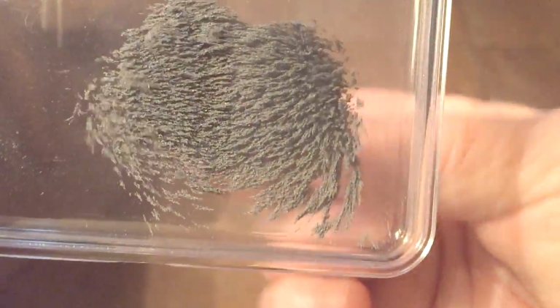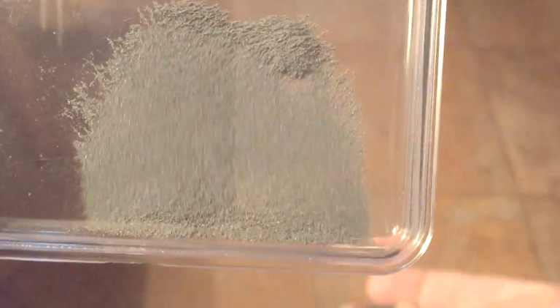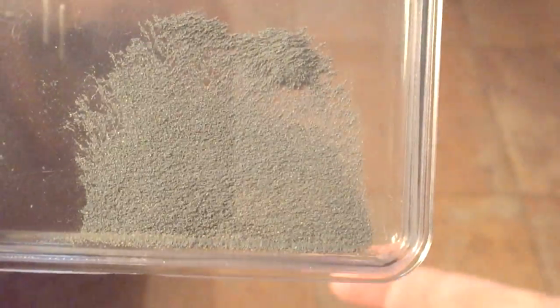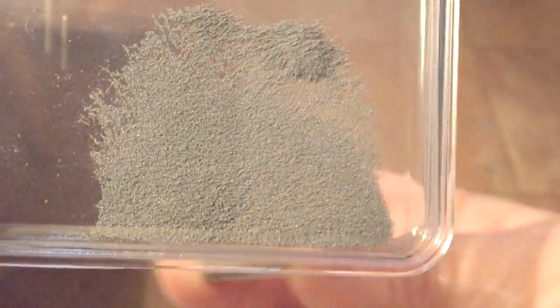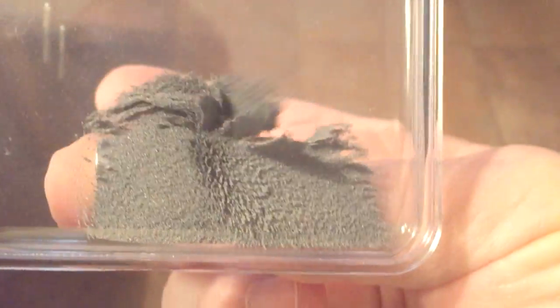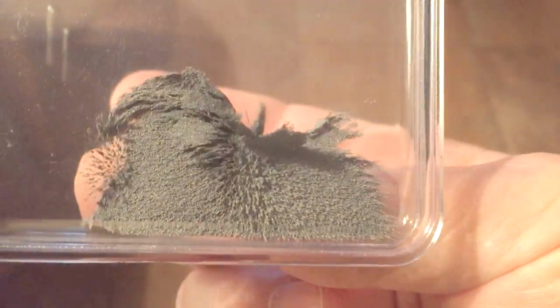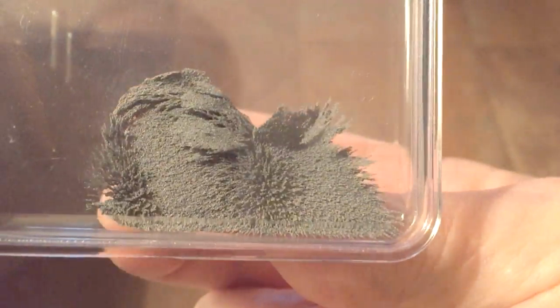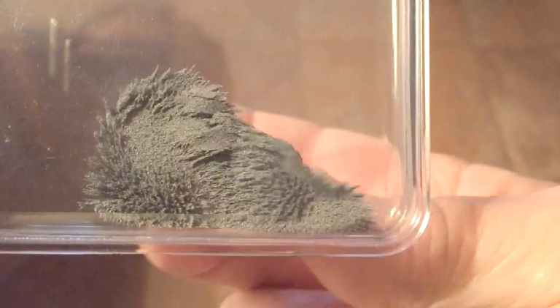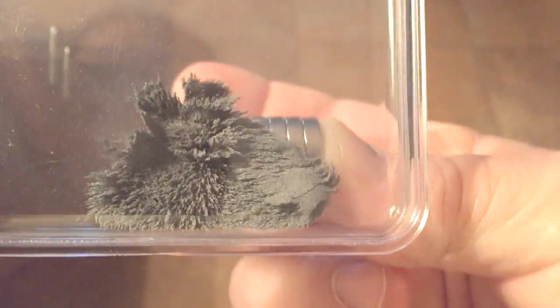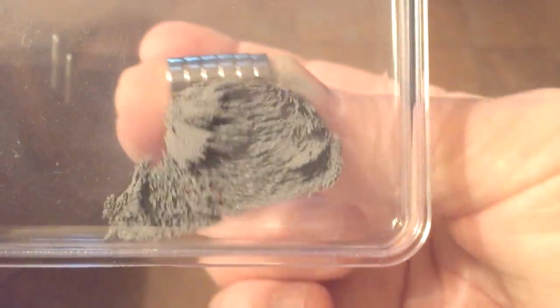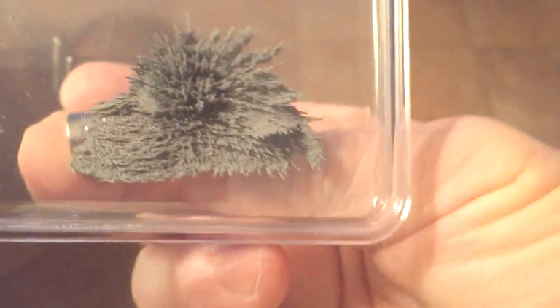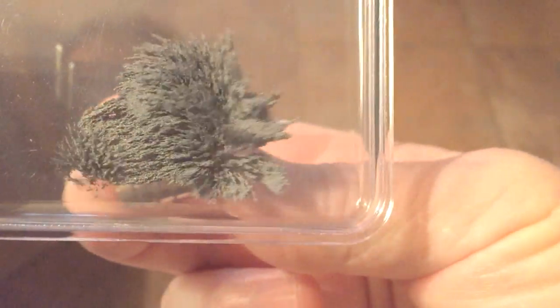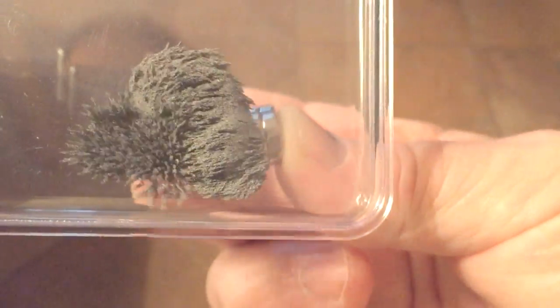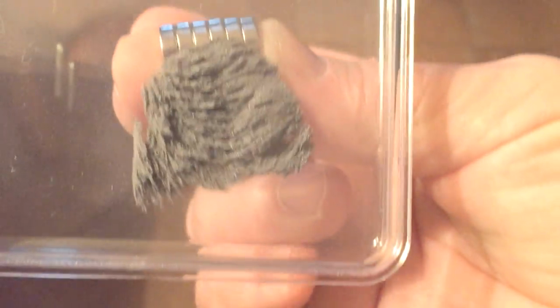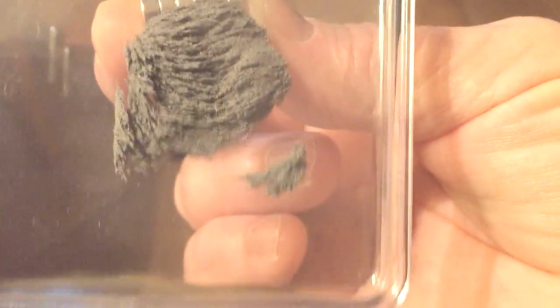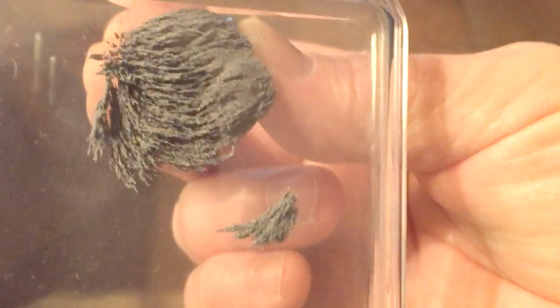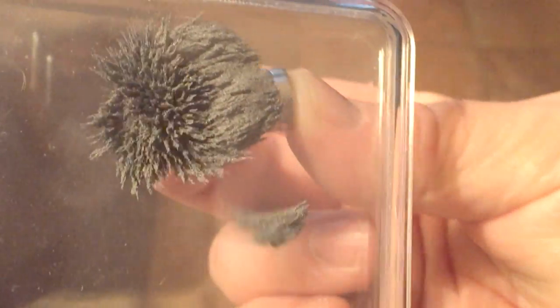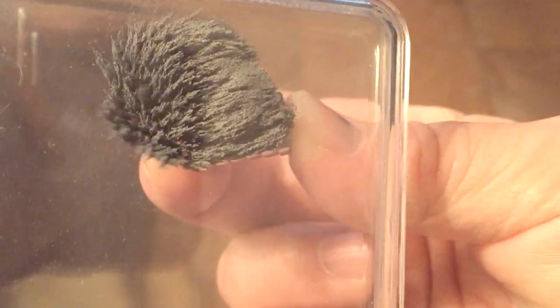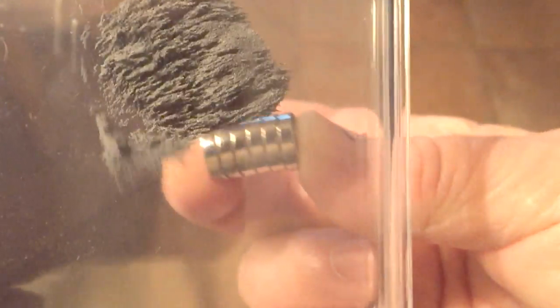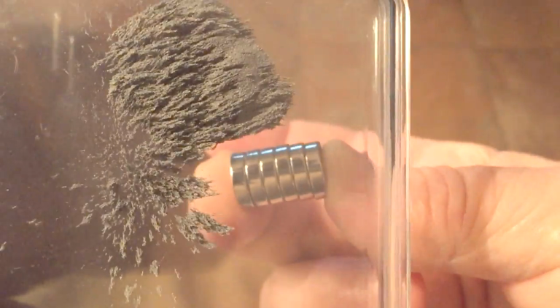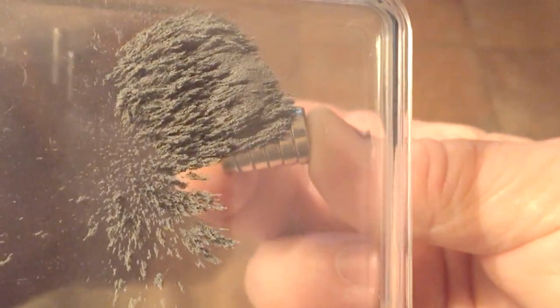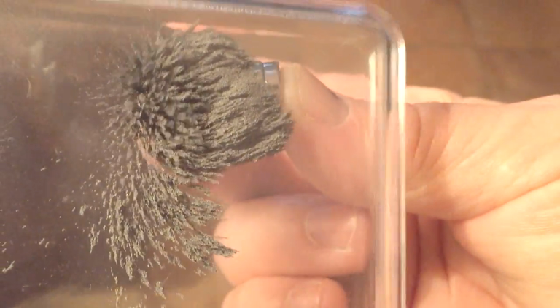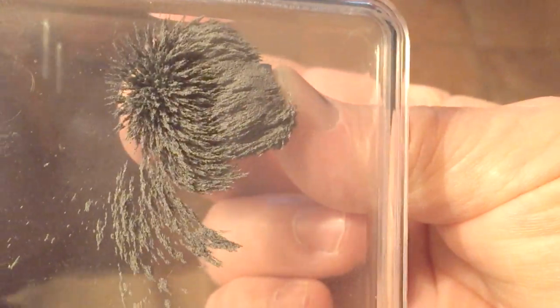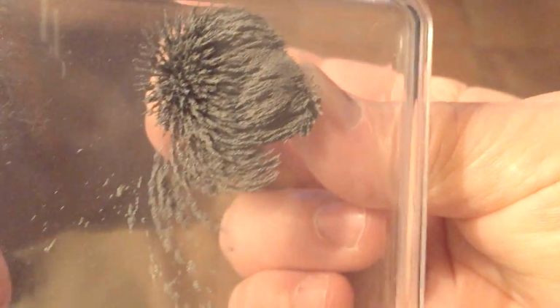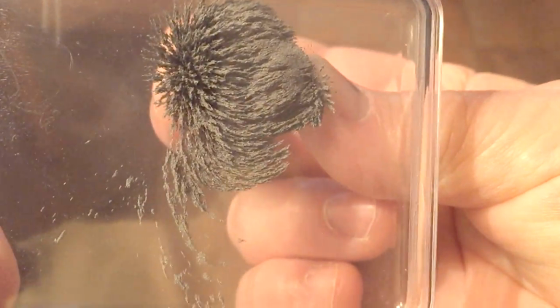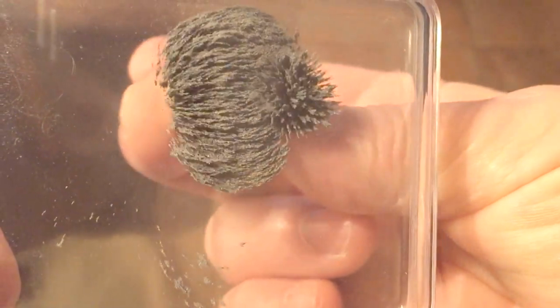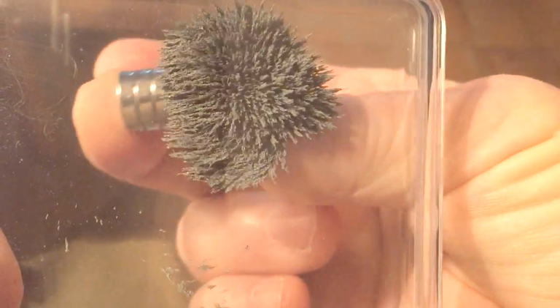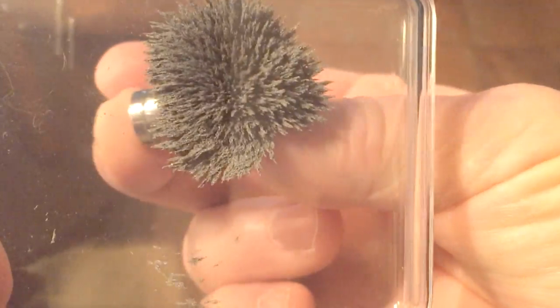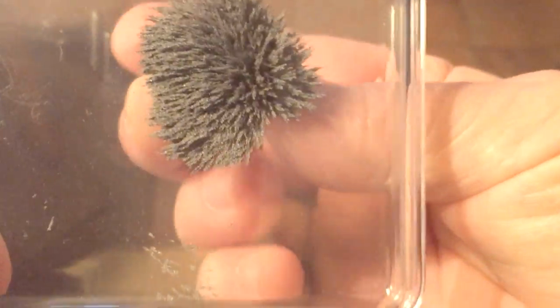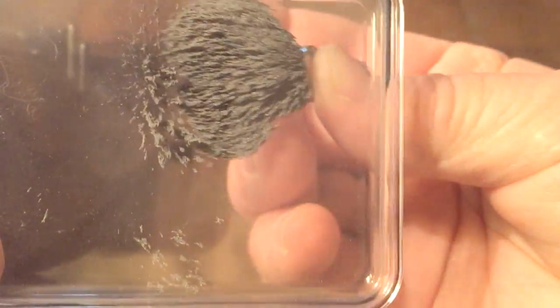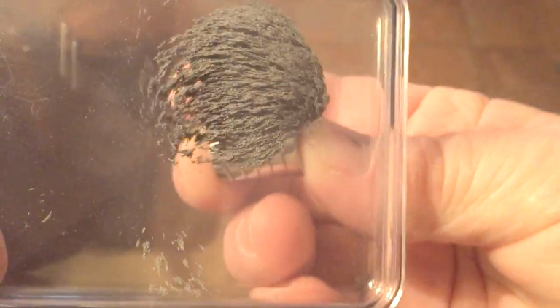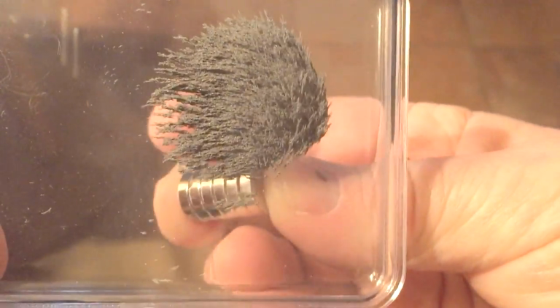When you release it, all the filings just fall. You can continue to drag it around, pull it back and forth — just lots and lots of fun.